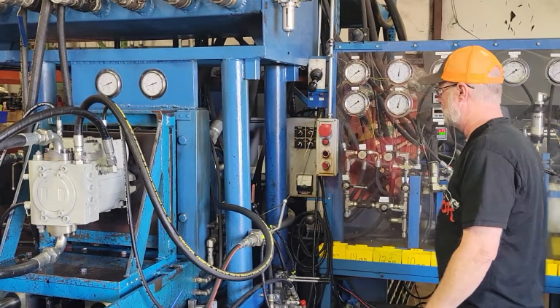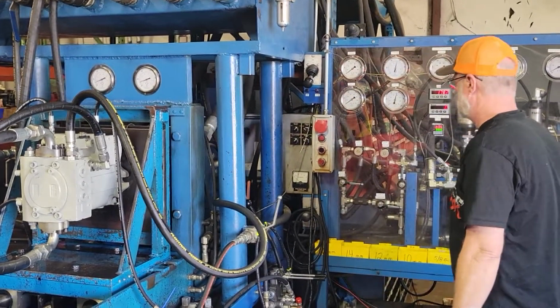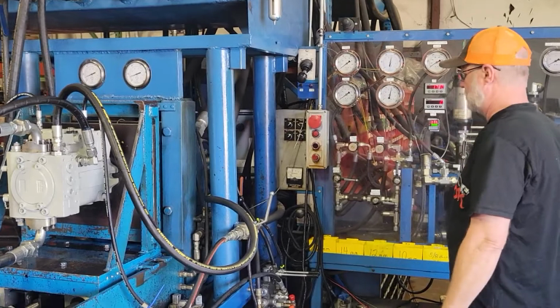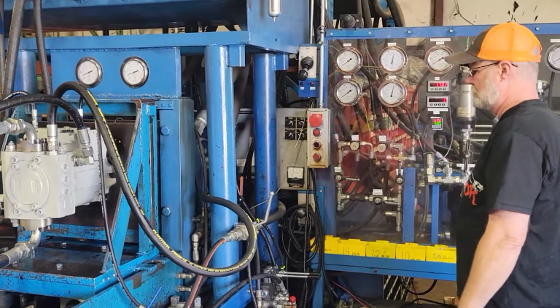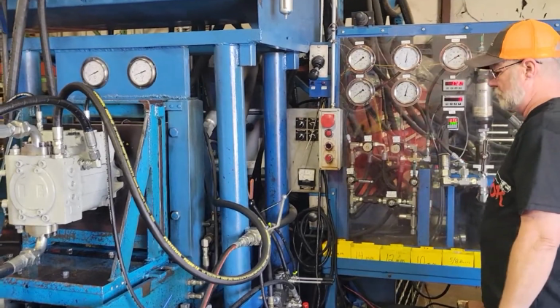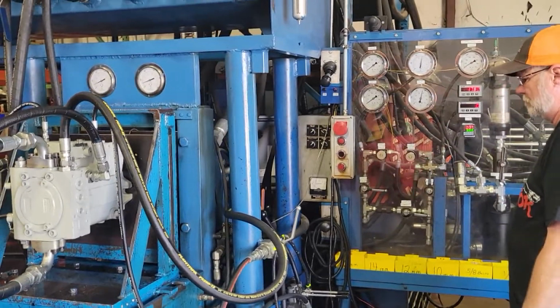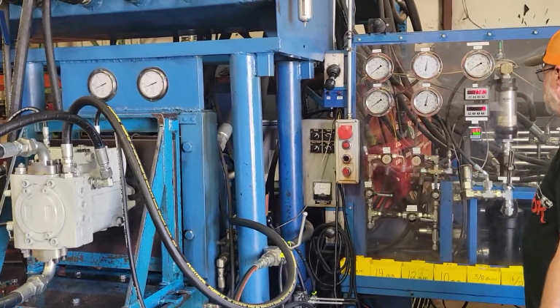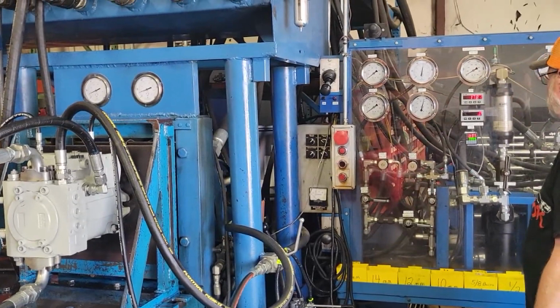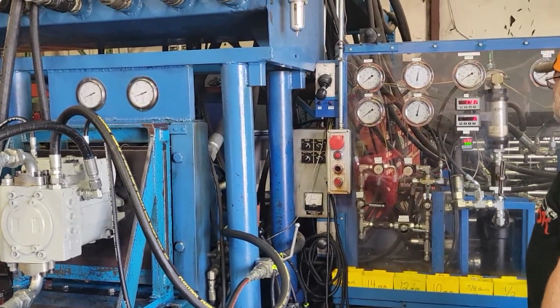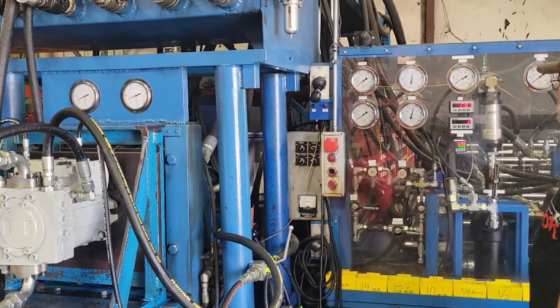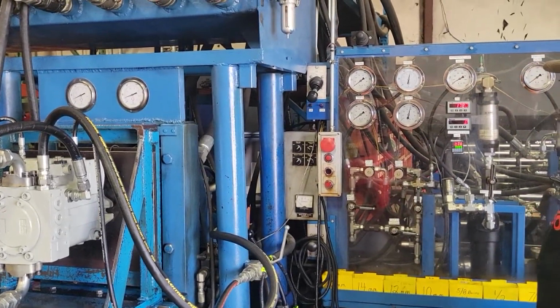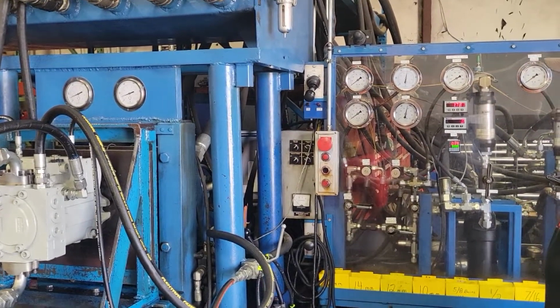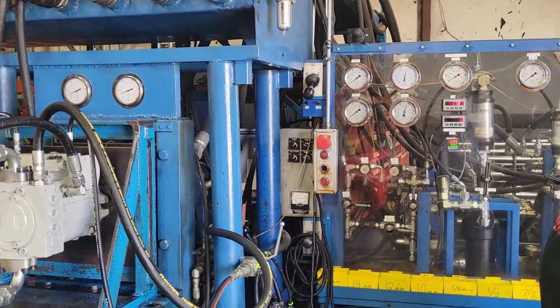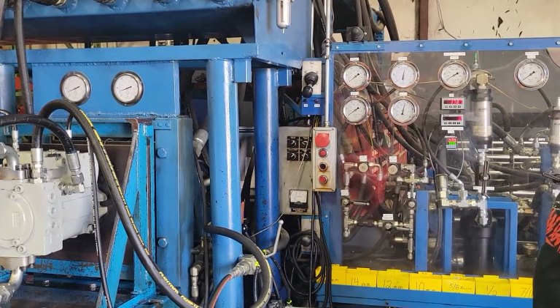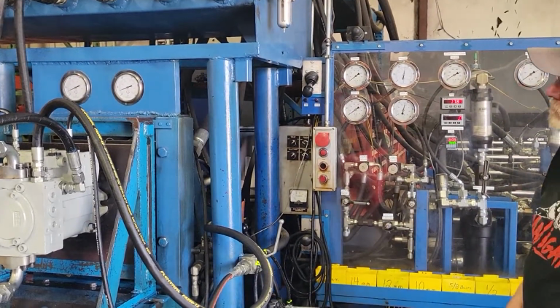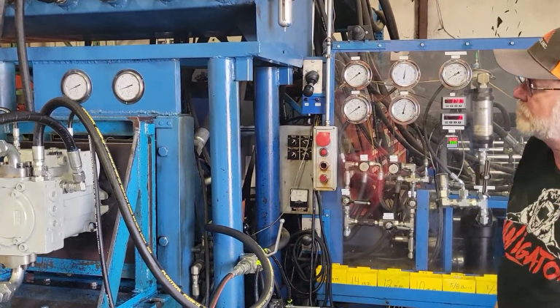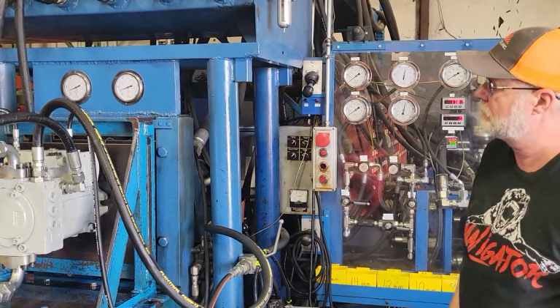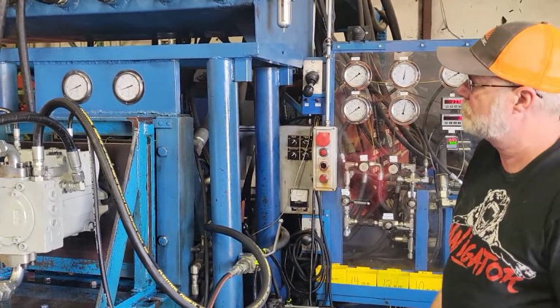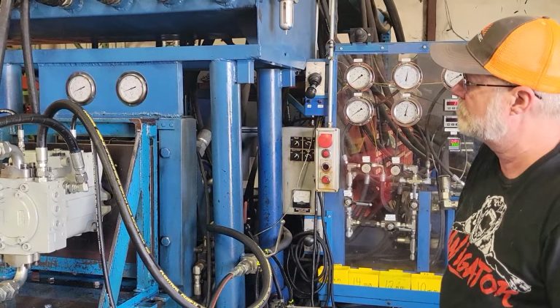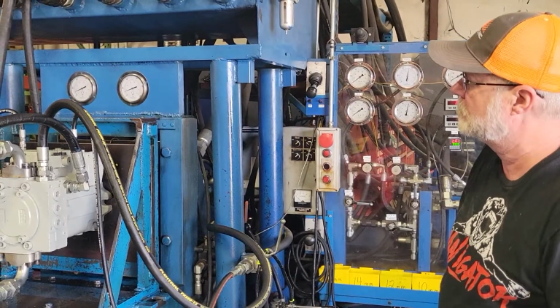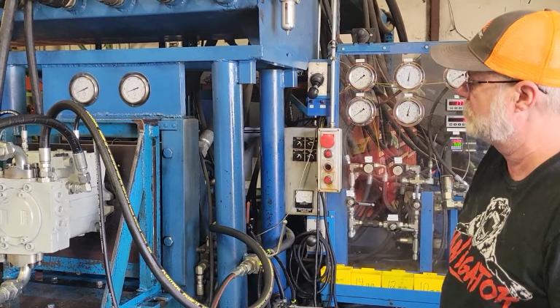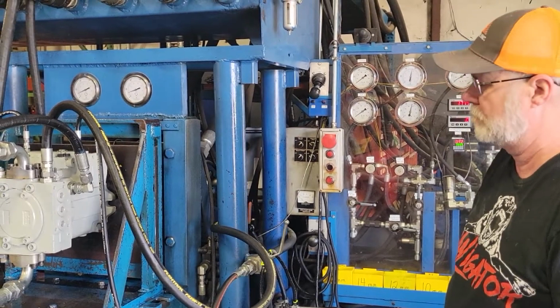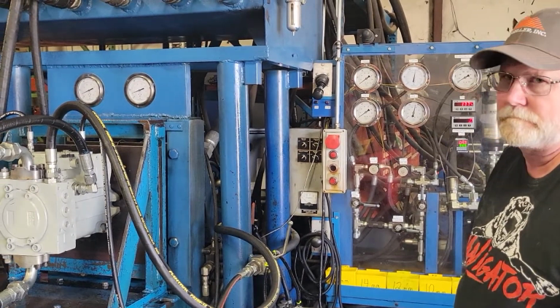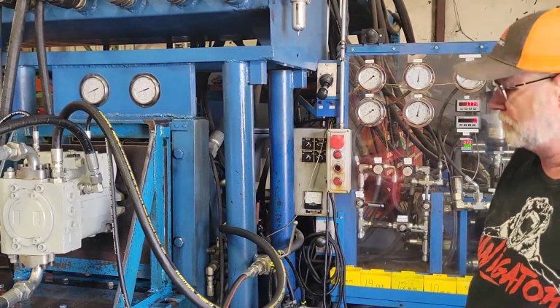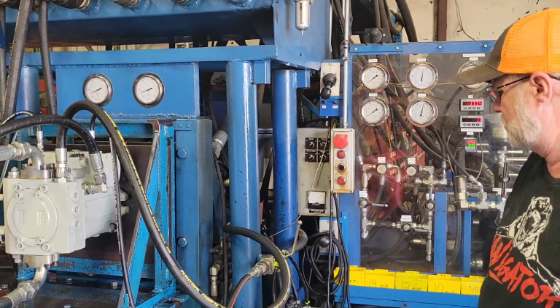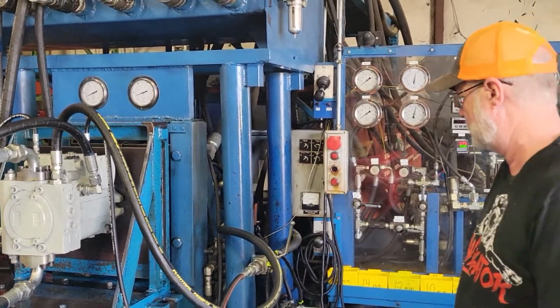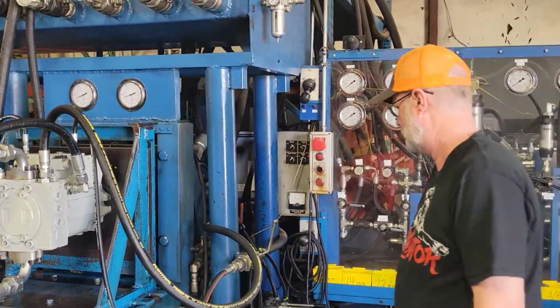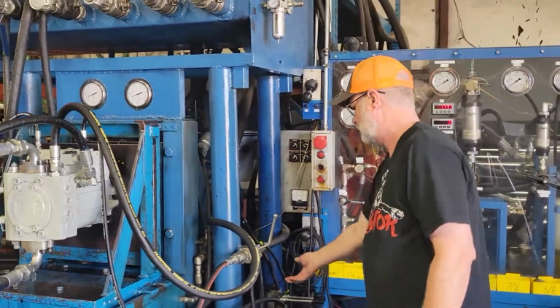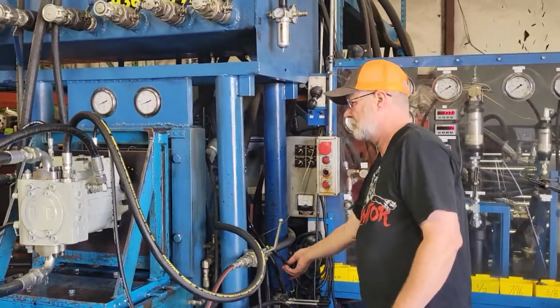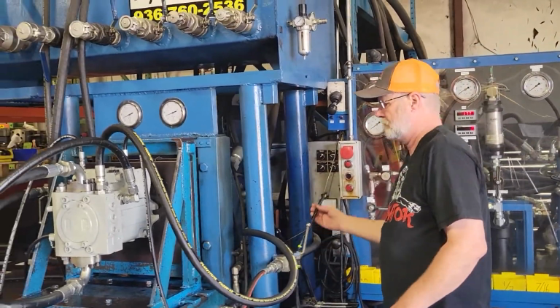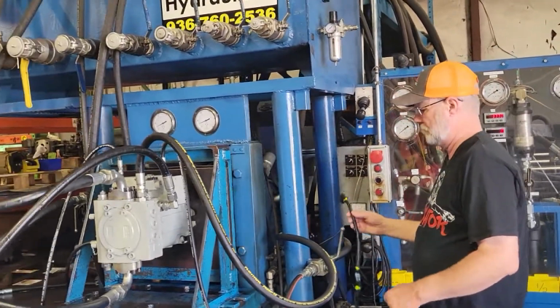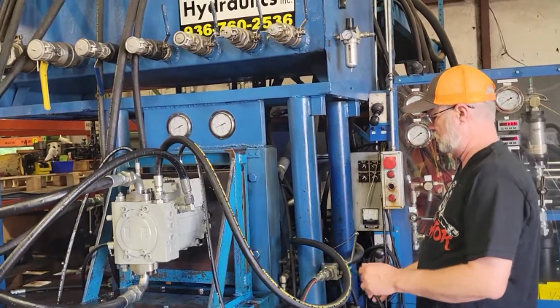The reliefs in this one are going to be set lower than normal. We've got them set to about 3,000 psi on each side. That was at the request of the customer.